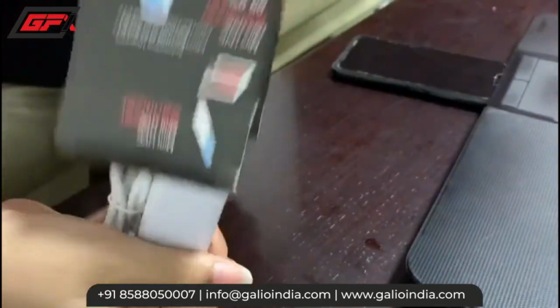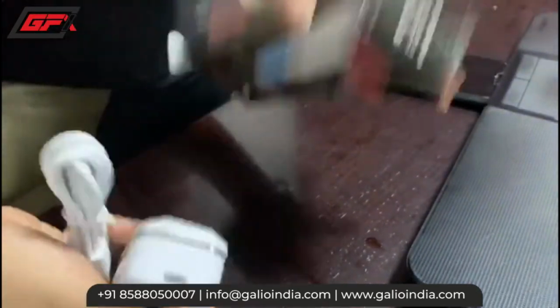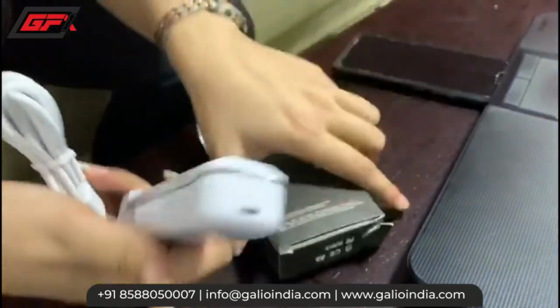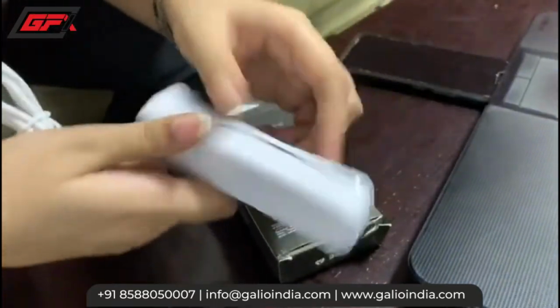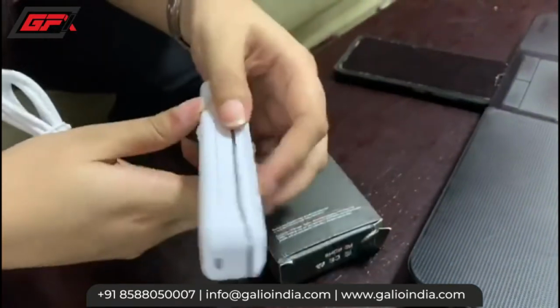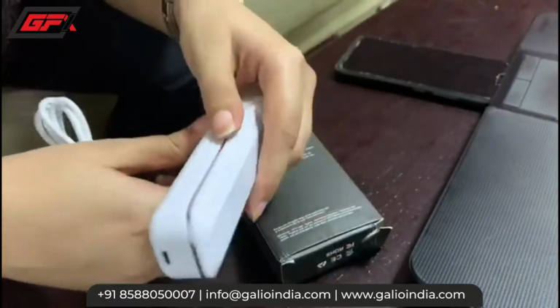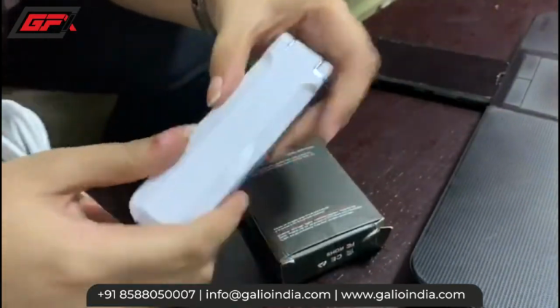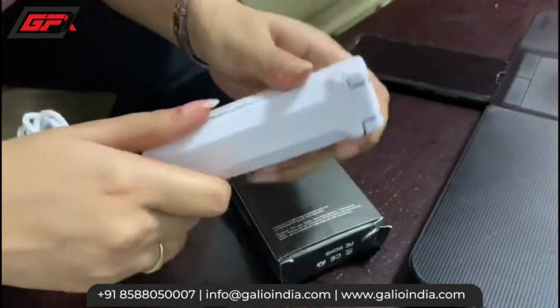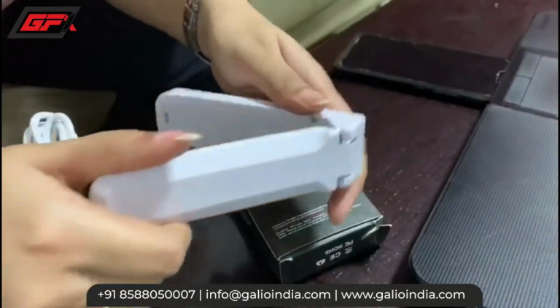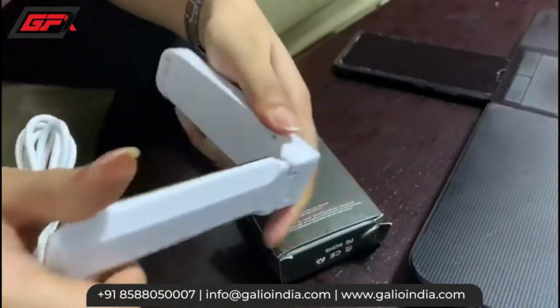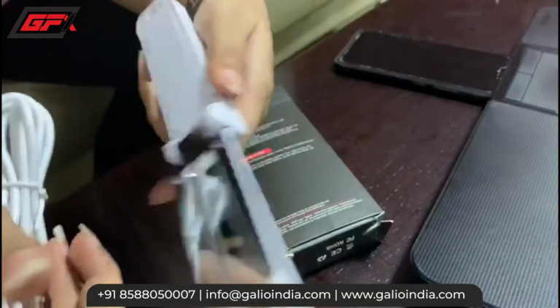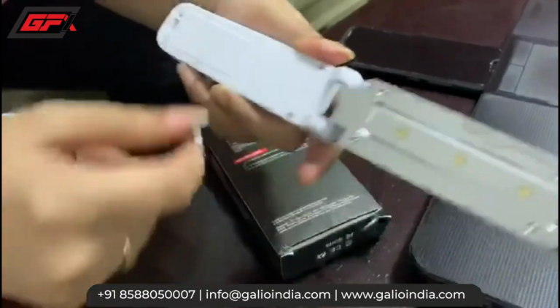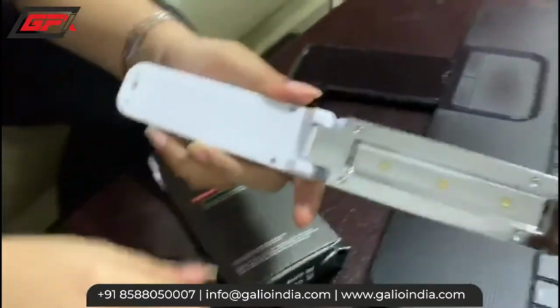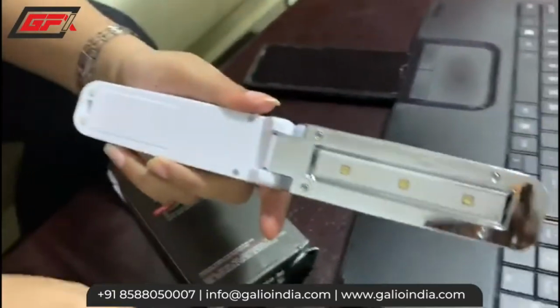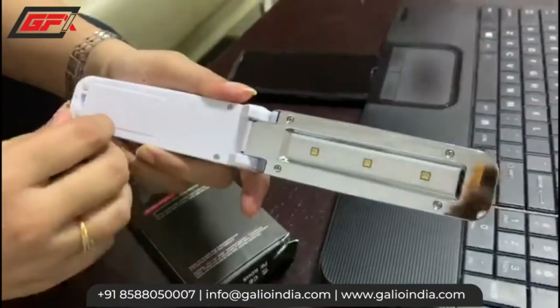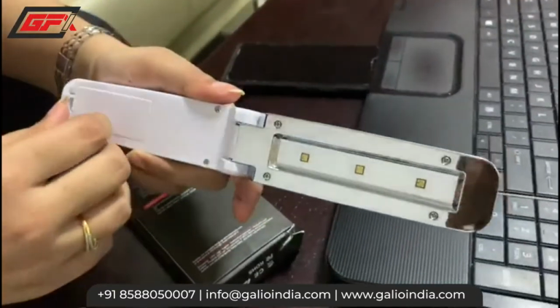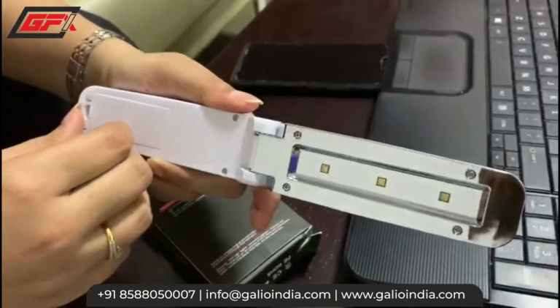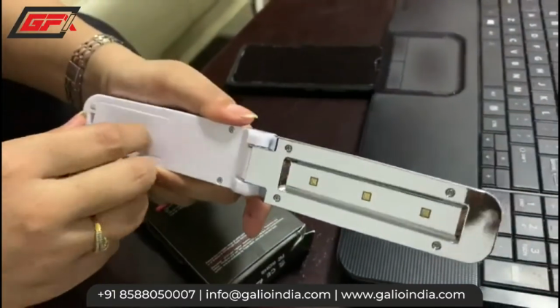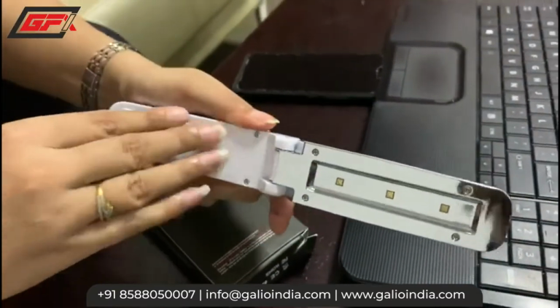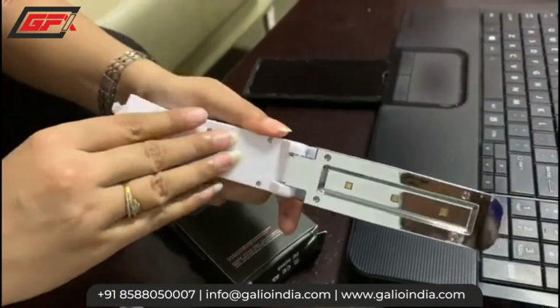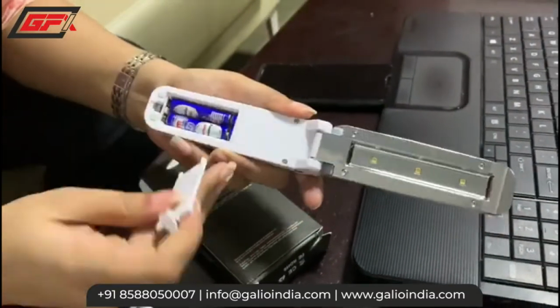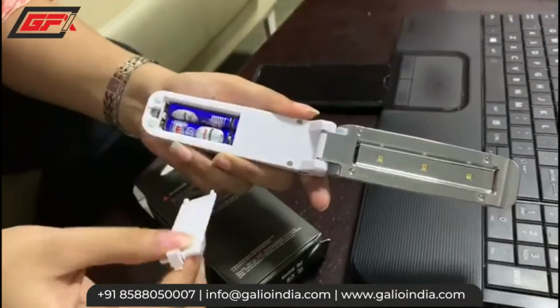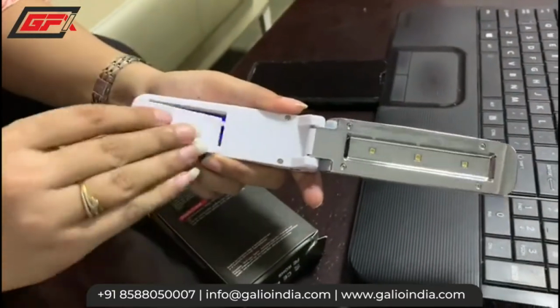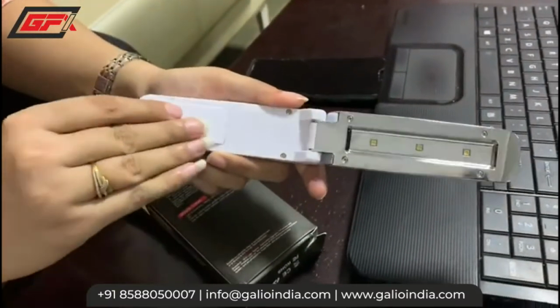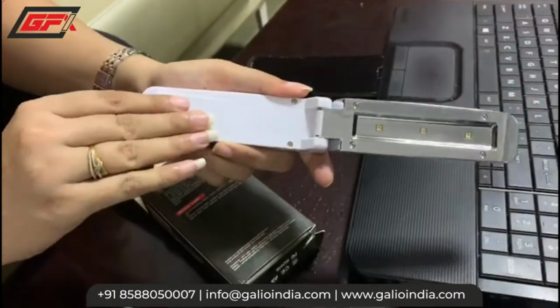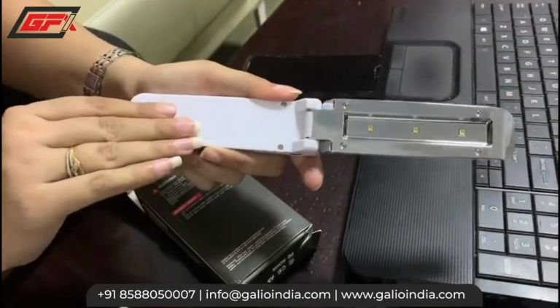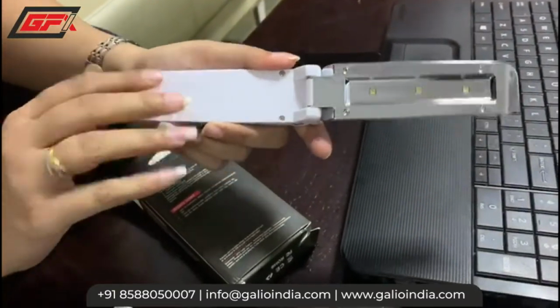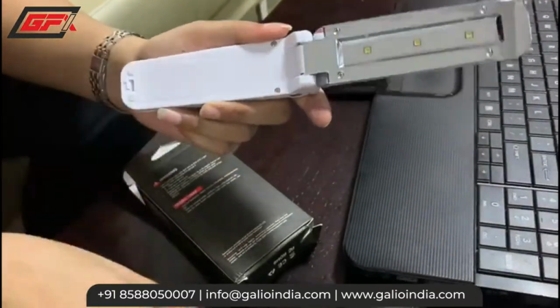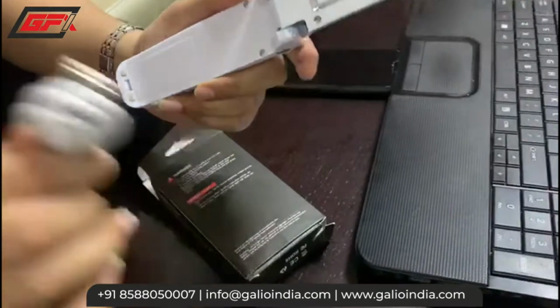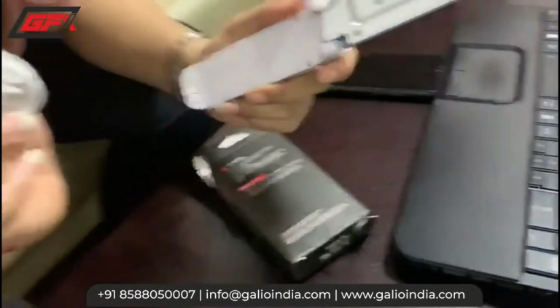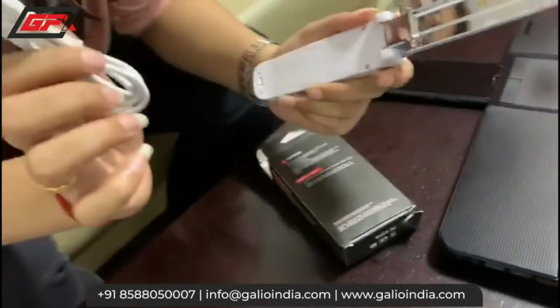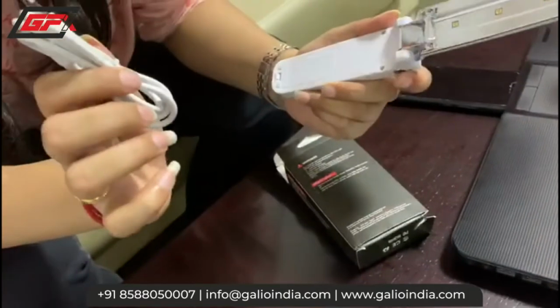This is the sanitizer which looks like this, and you can see I have already installed the battery in it. And this is obviously rechargeable as well.